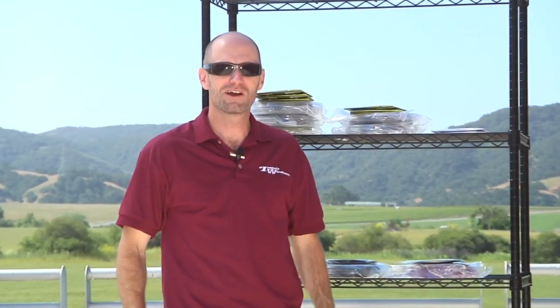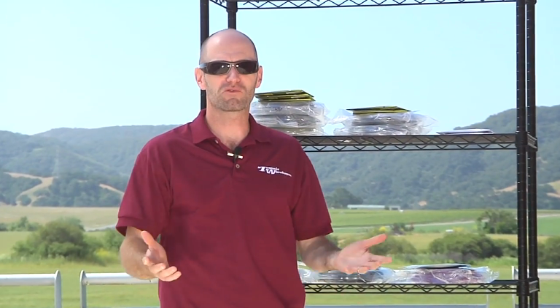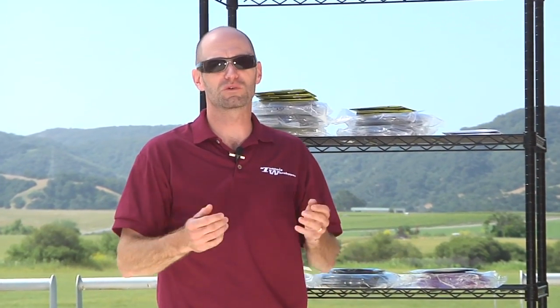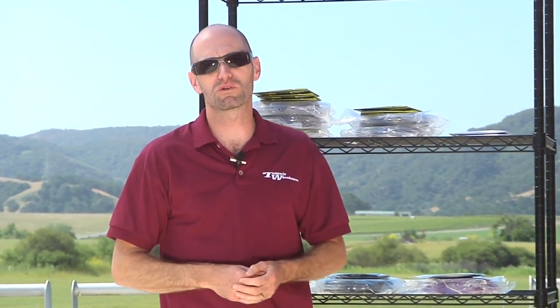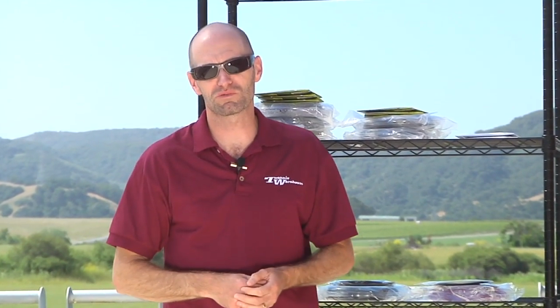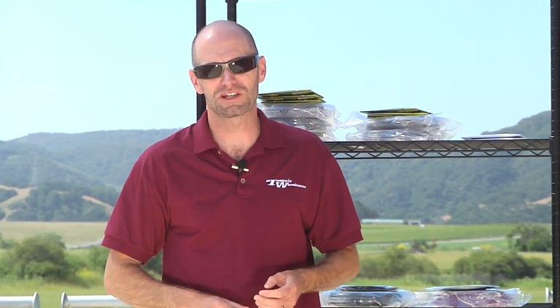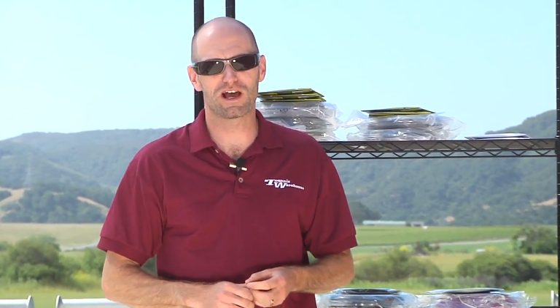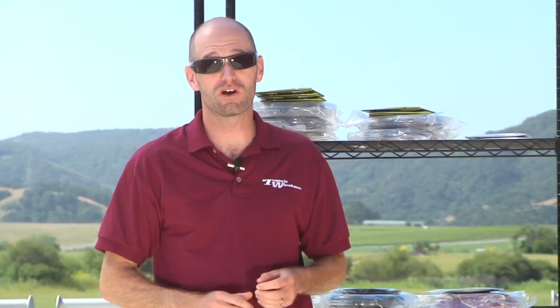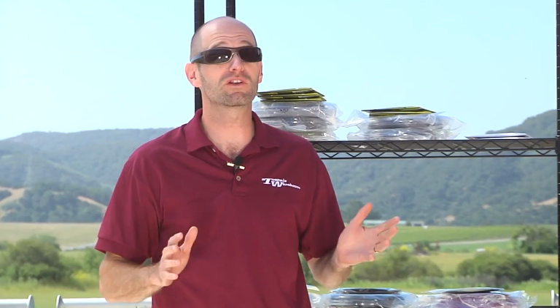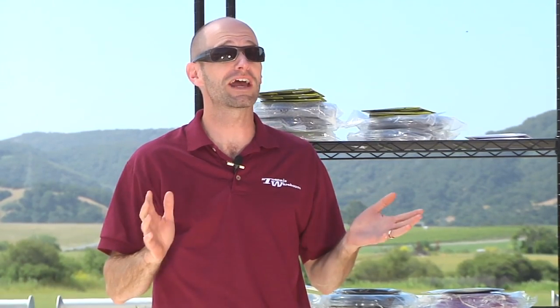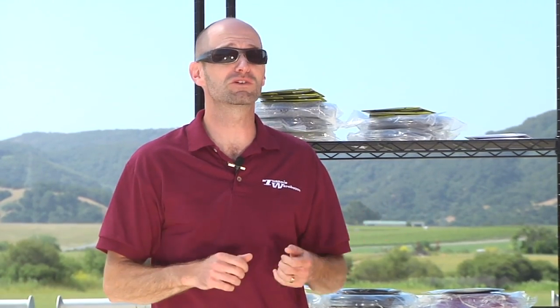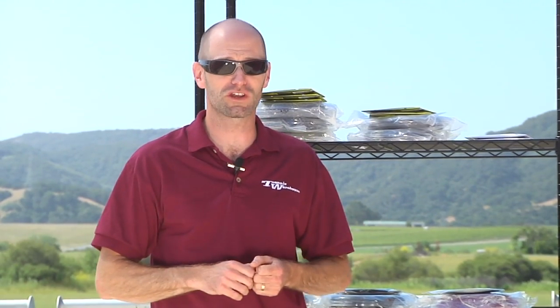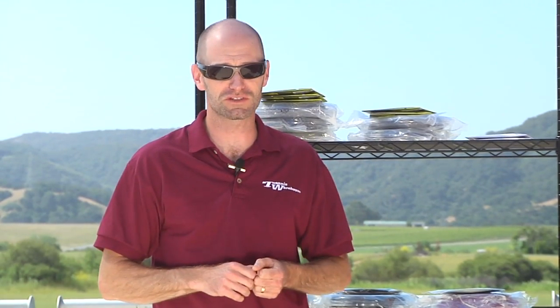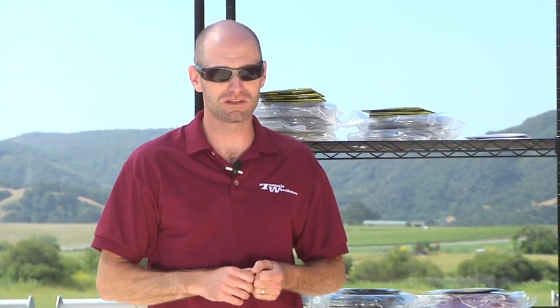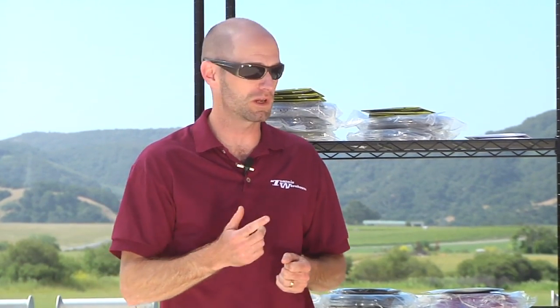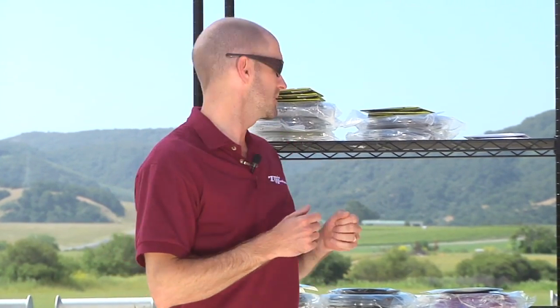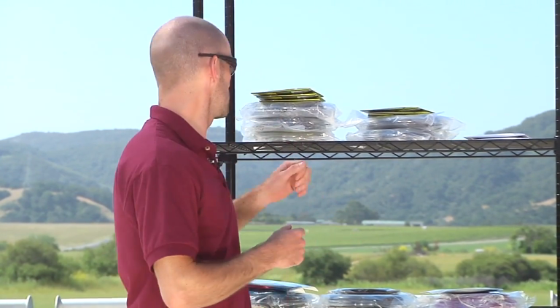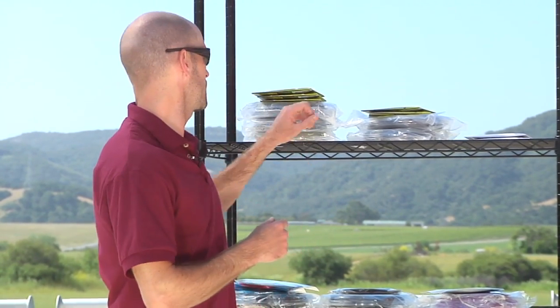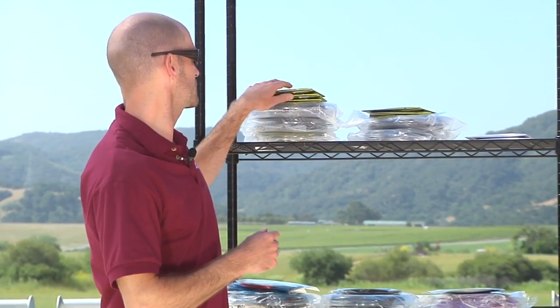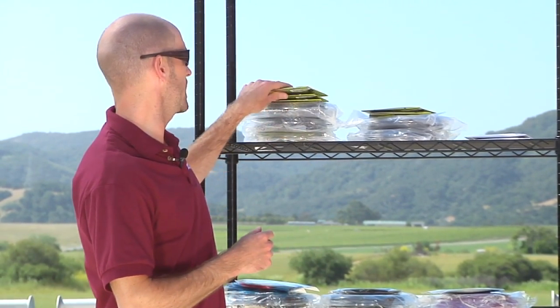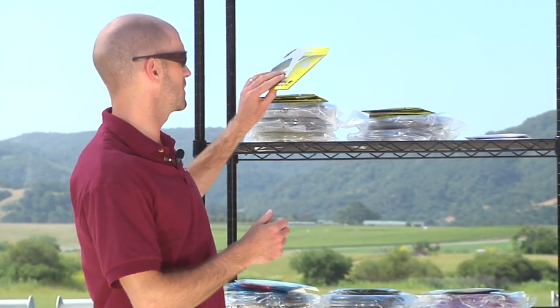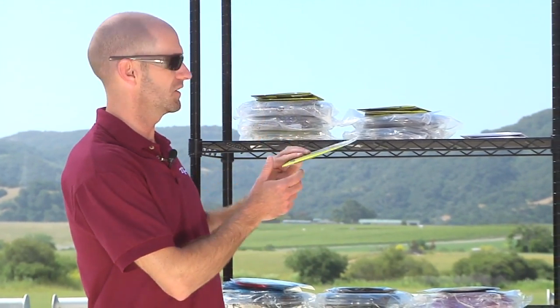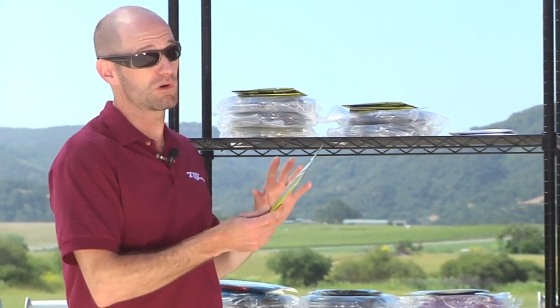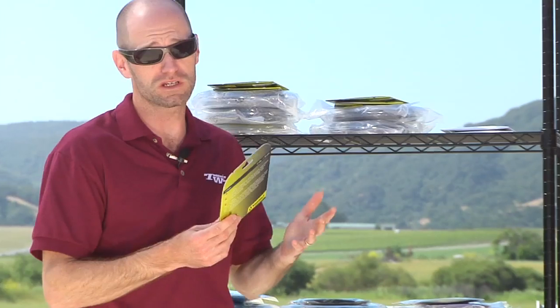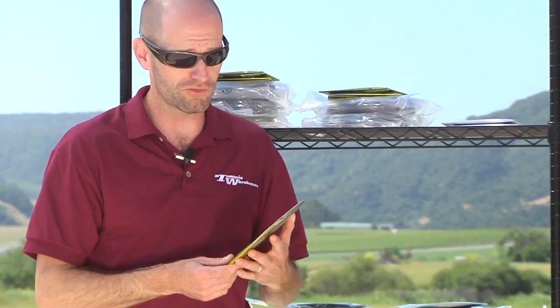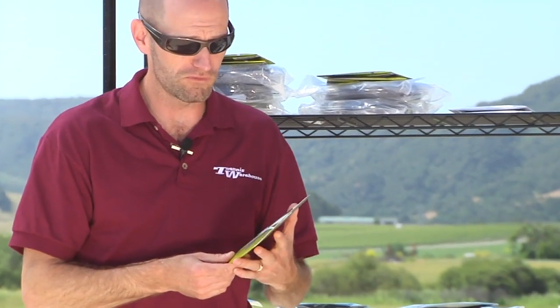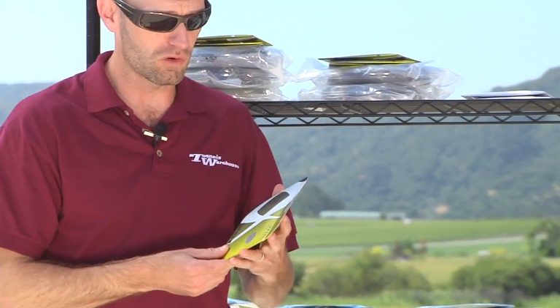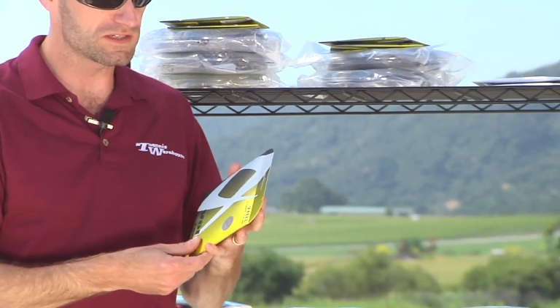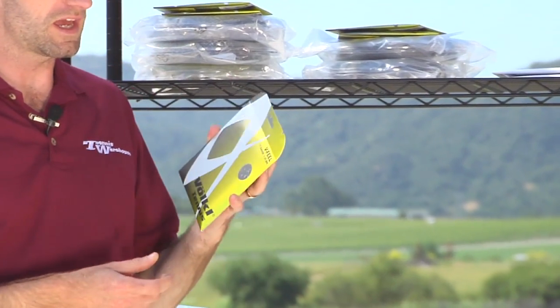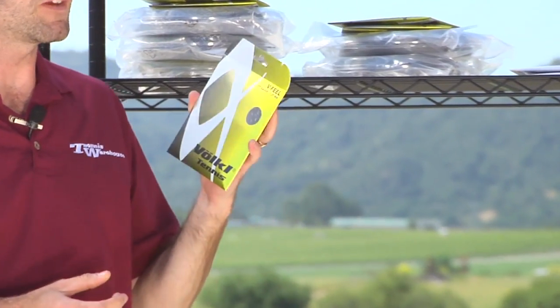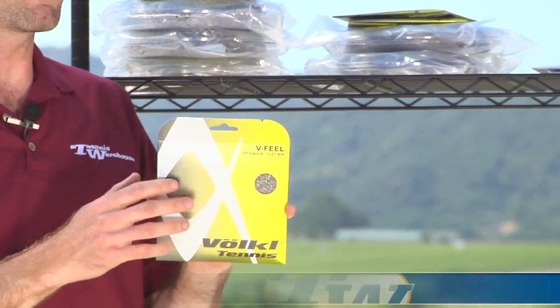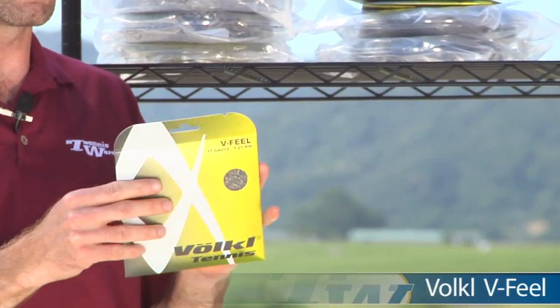Hi, I'm Chris Edwards. Welcome to this week's Tennis Warehouse Vlog. We're going to look at some new string that just came in this week. We're going to start out with some offerings from Volkl, and this is their V-Feel.